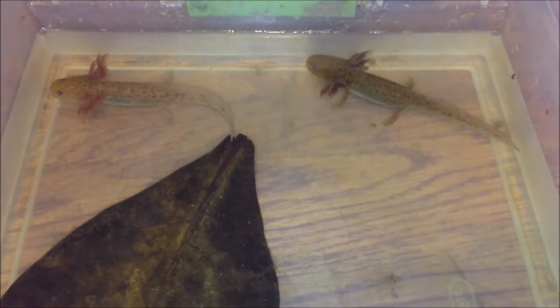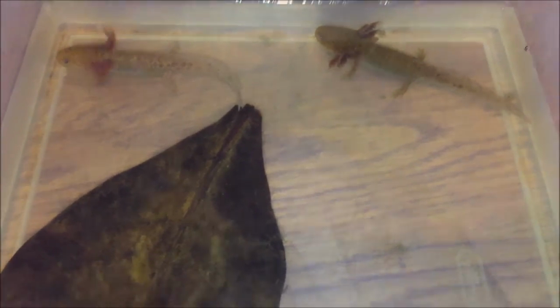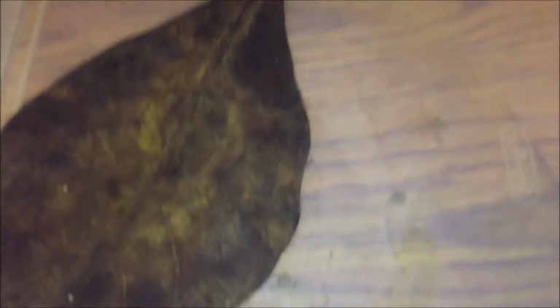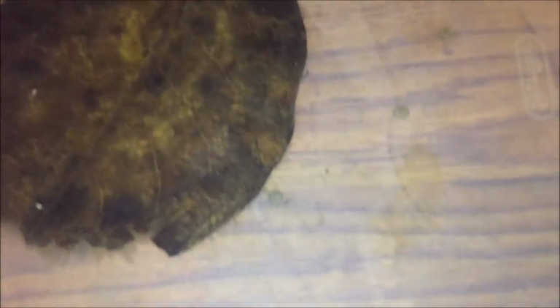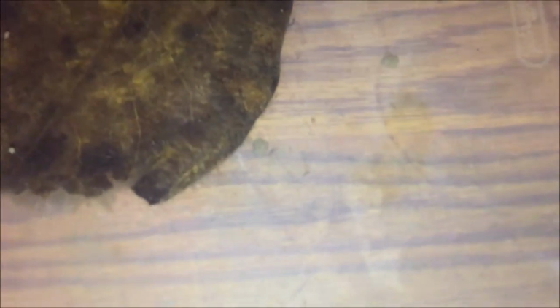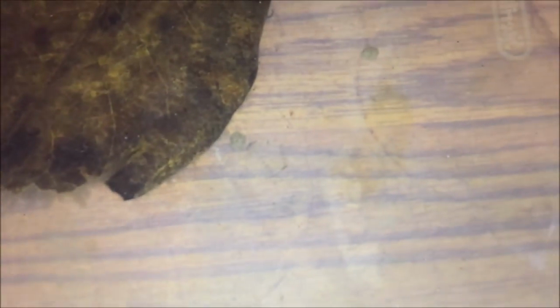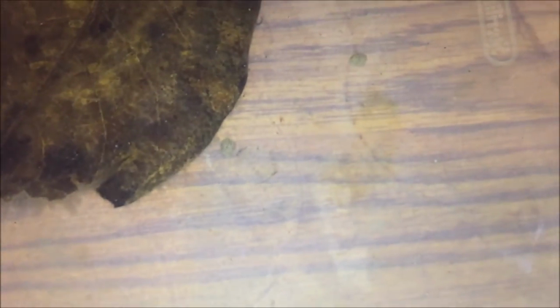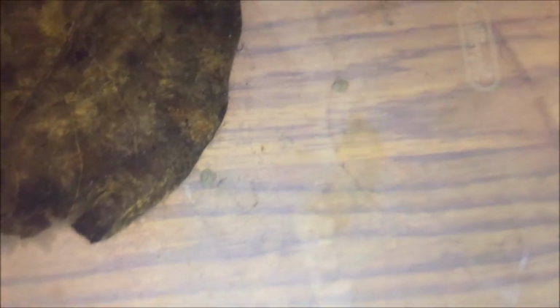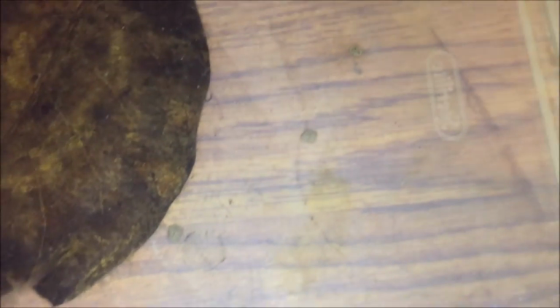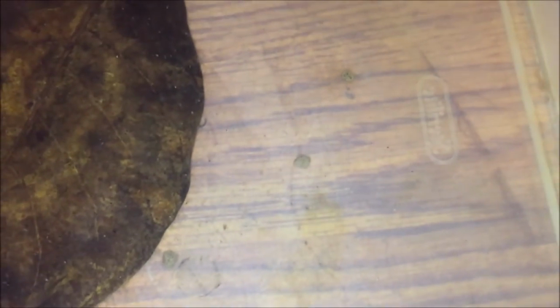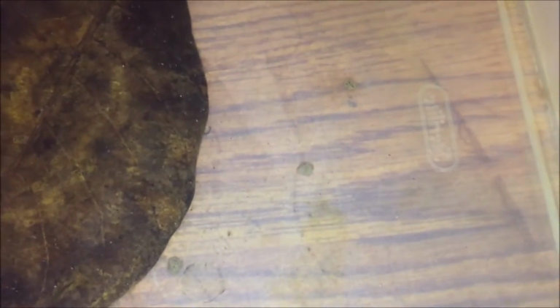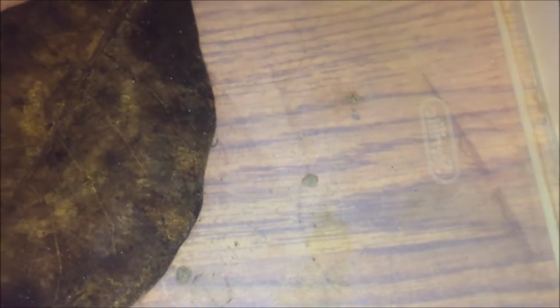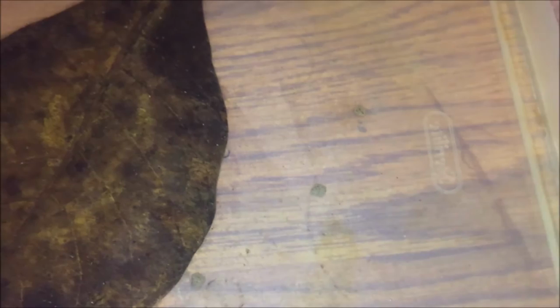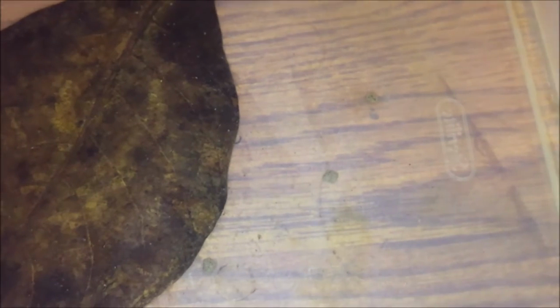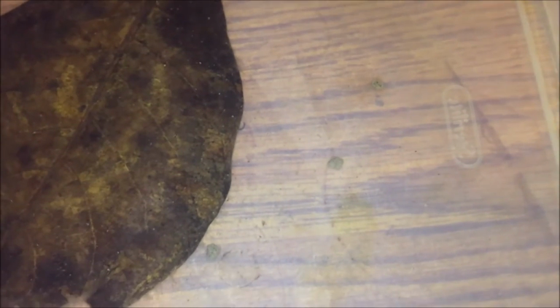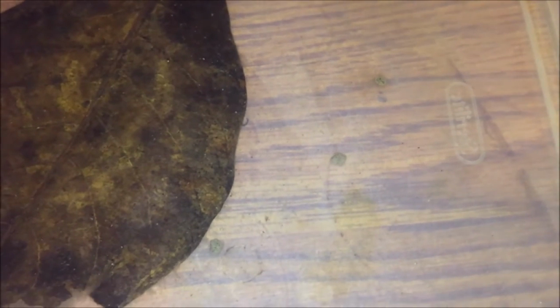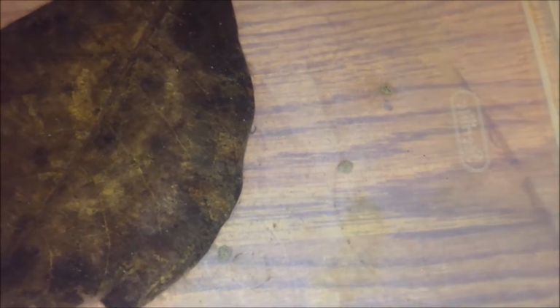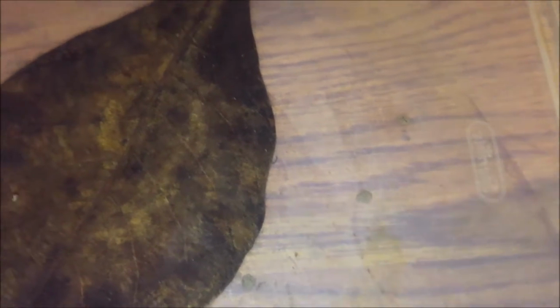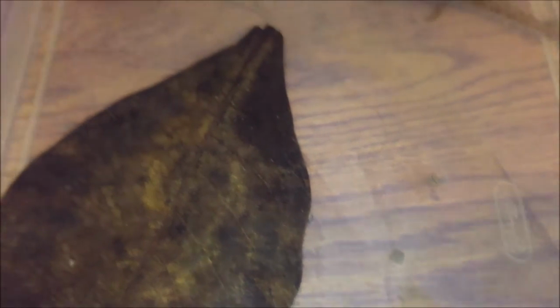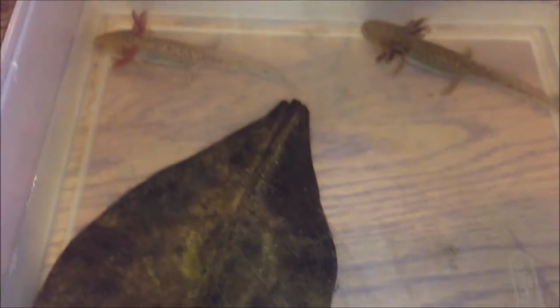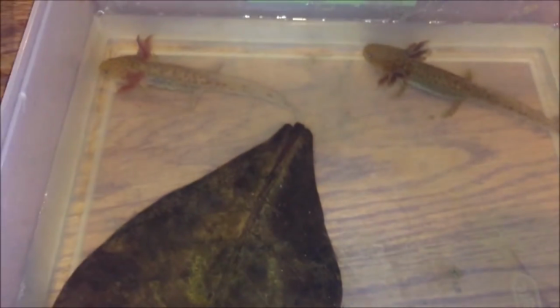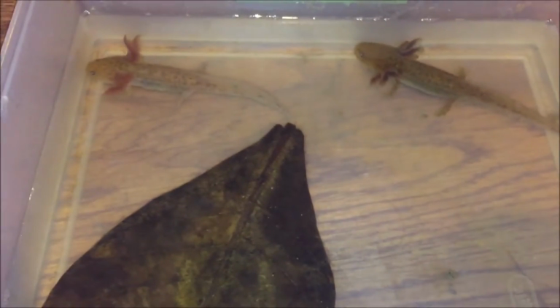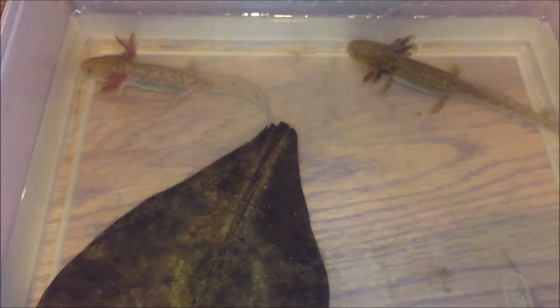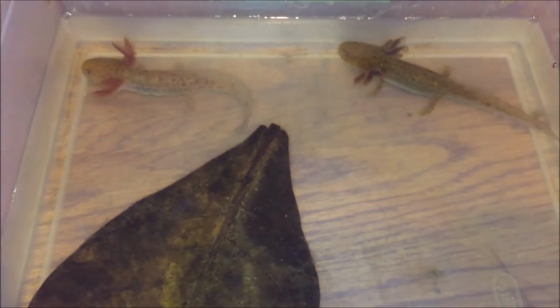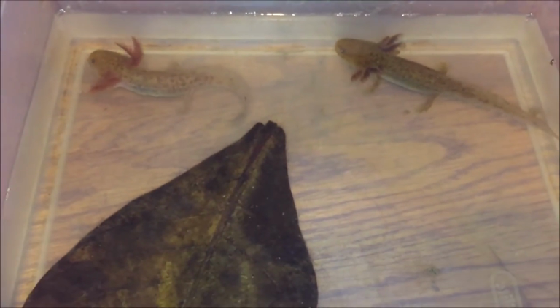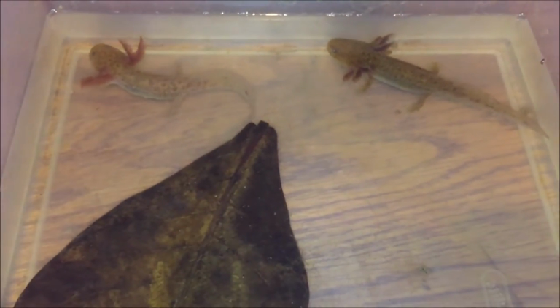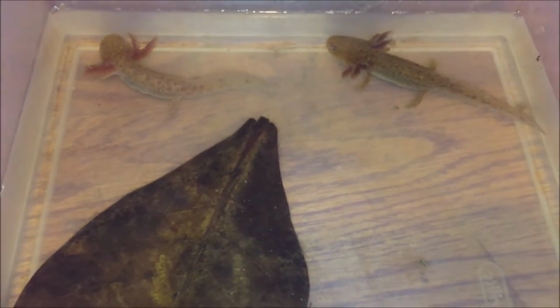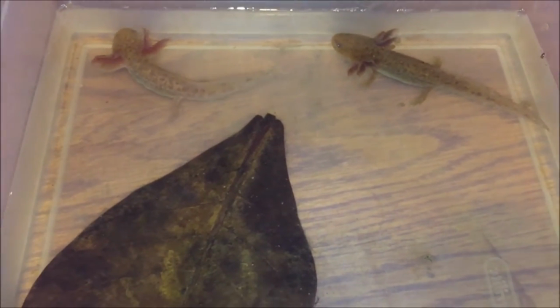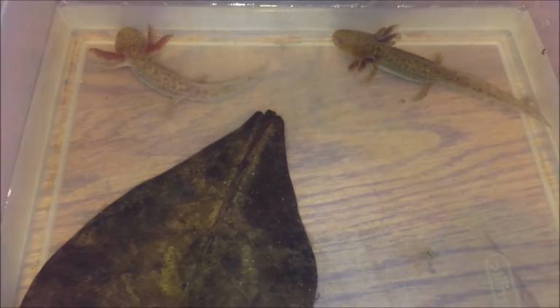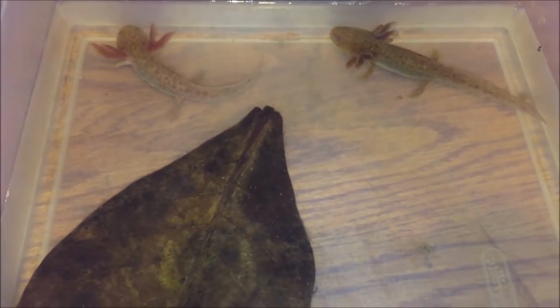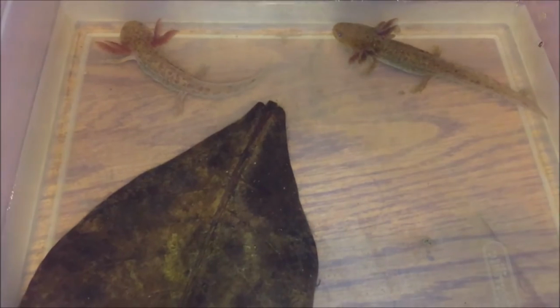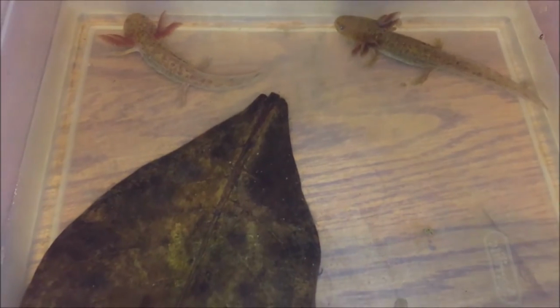I finally transitioned them to pellets and they are eating them off of the ground. So they are ready to be in a tank now — I just don't have one ready for them.